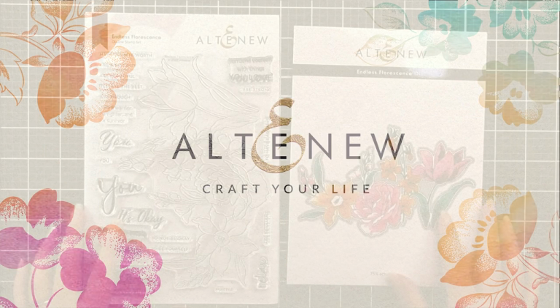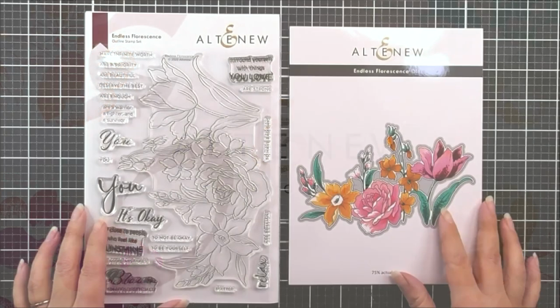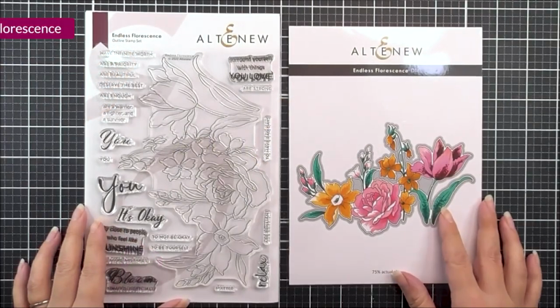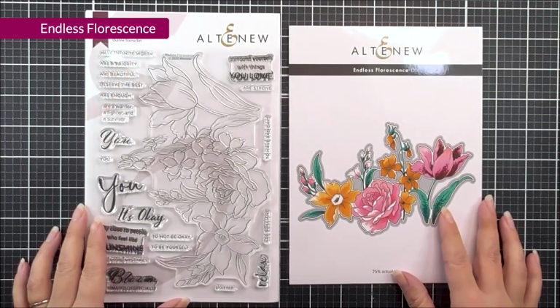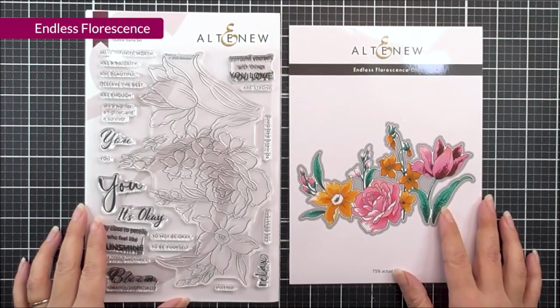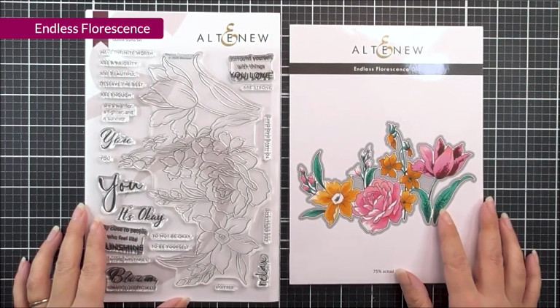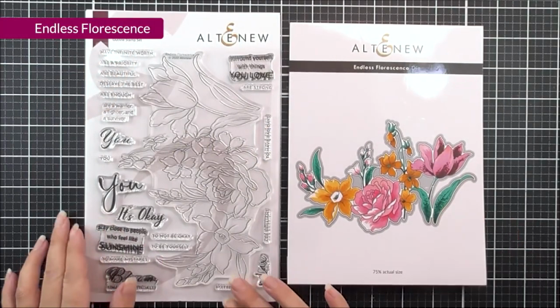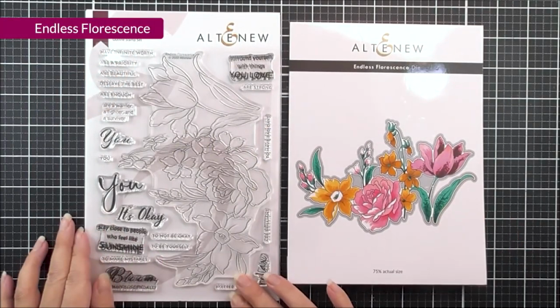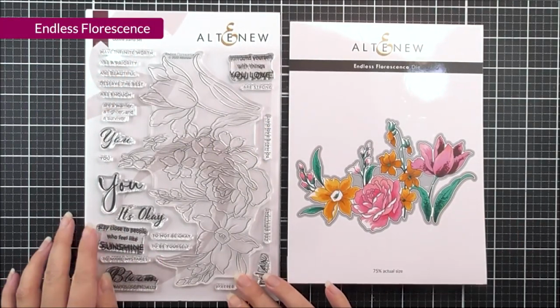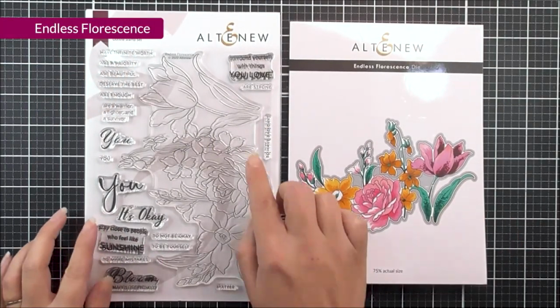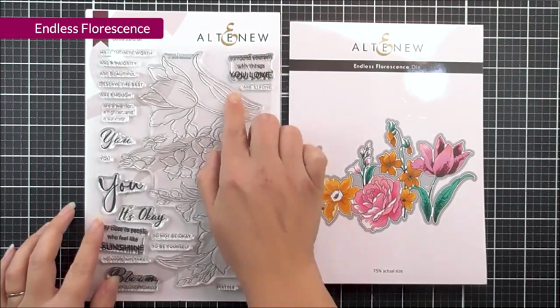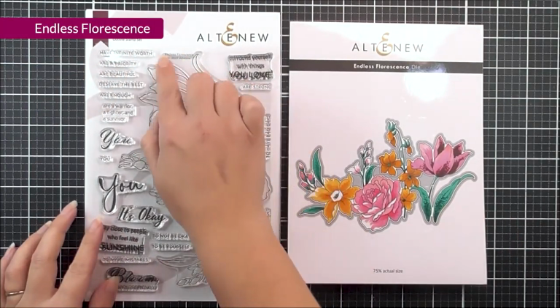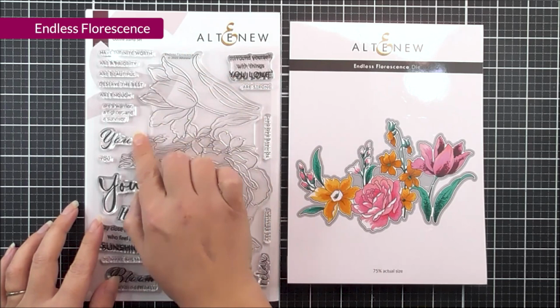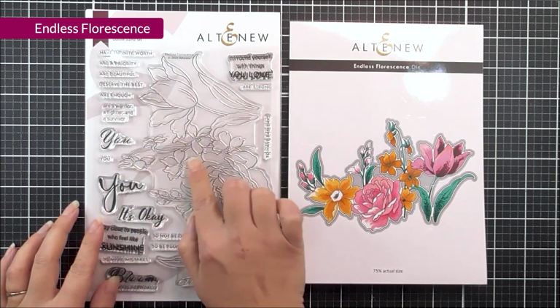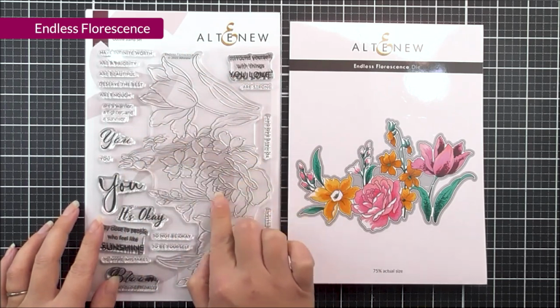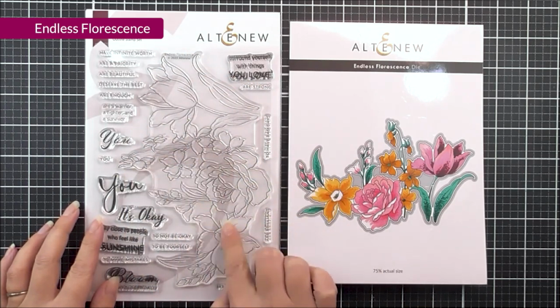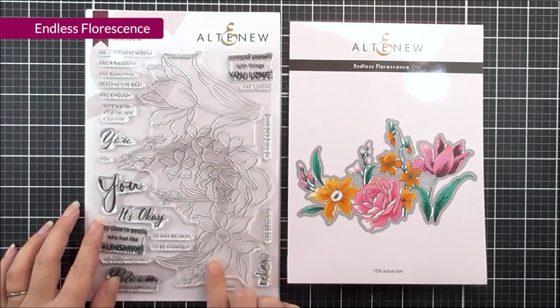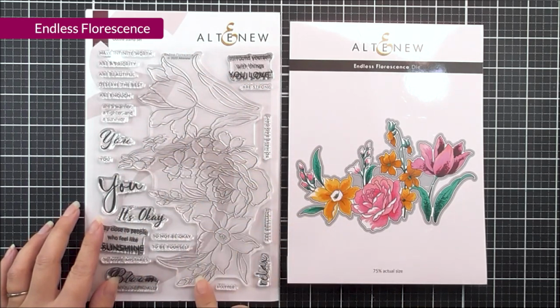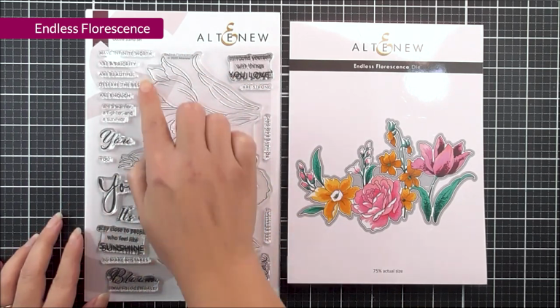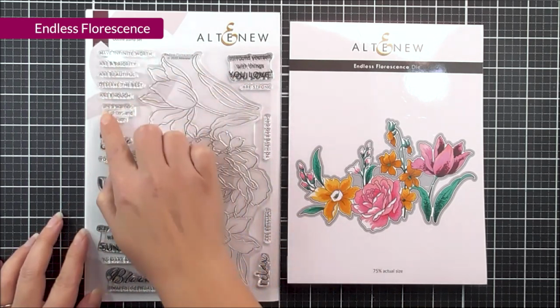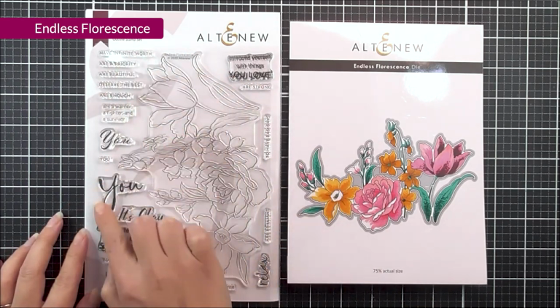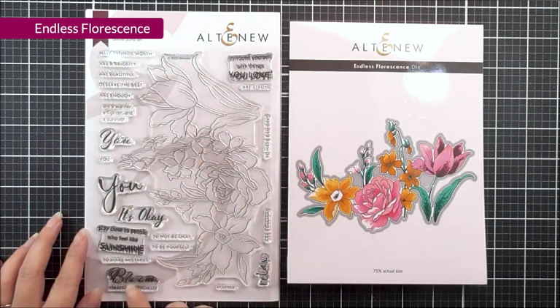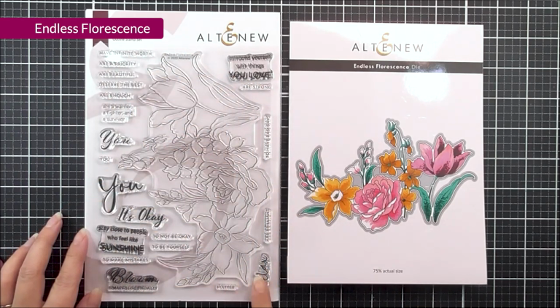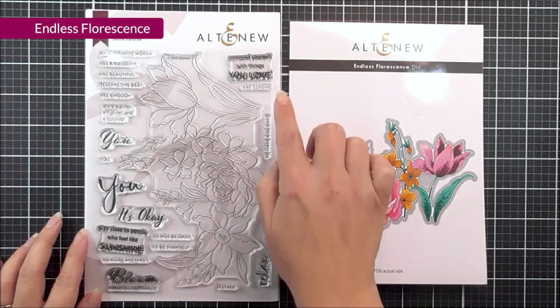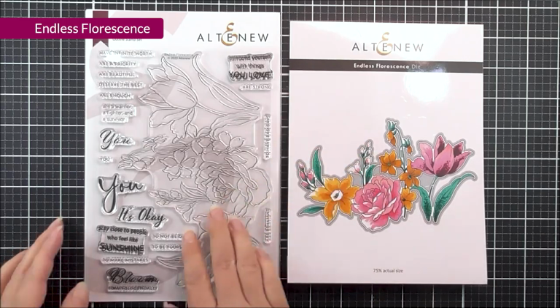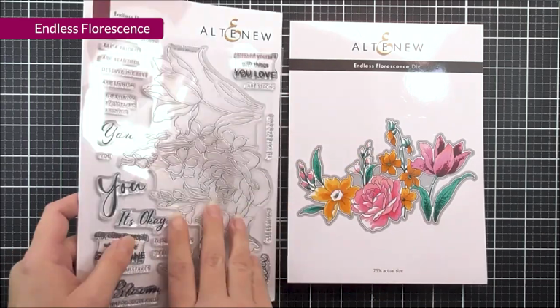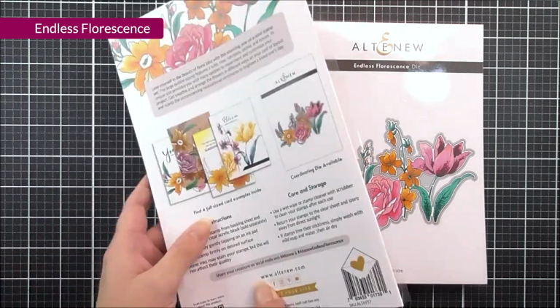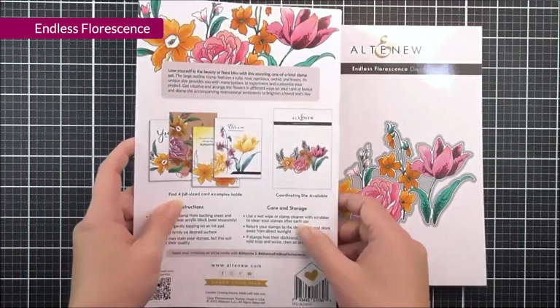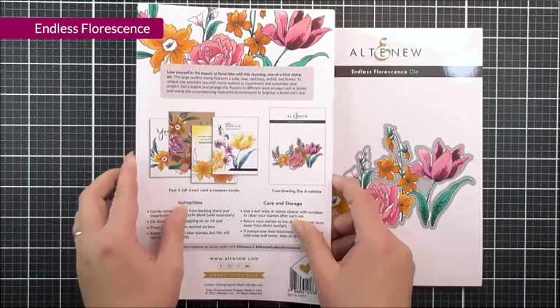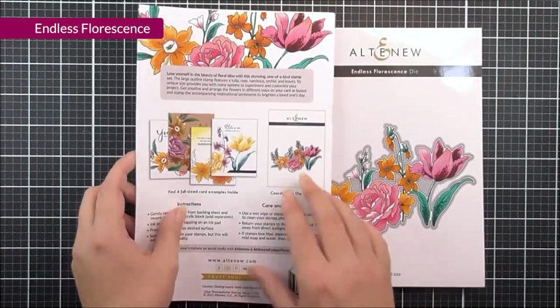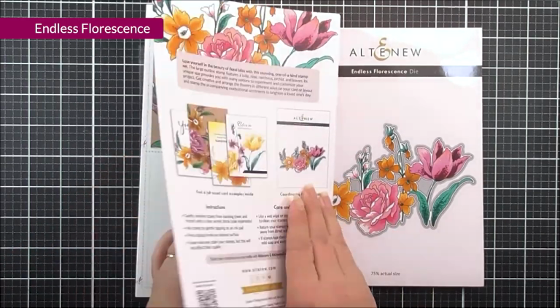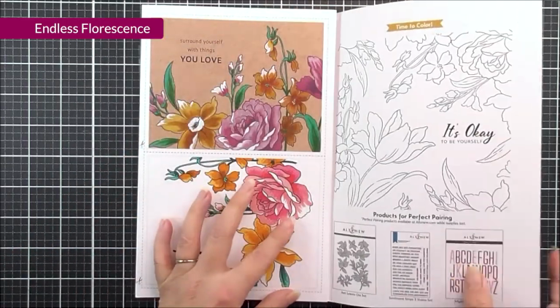First up, we have Endless Fluorescence. This is beautiful. It's a 6x8 stamp set, and we have this massive floral image here, as well as tons of beautiful sentiments that would work for all different occasions.